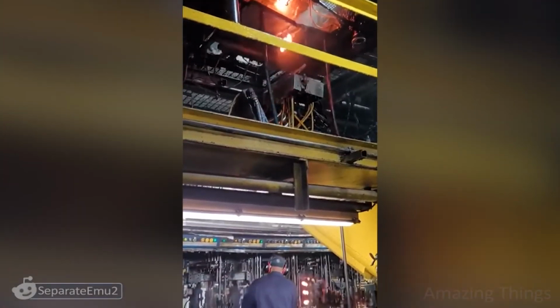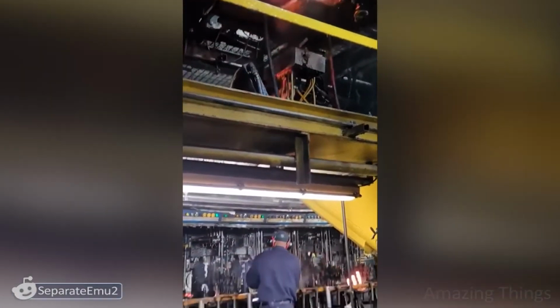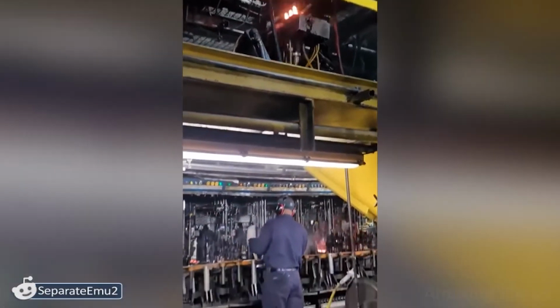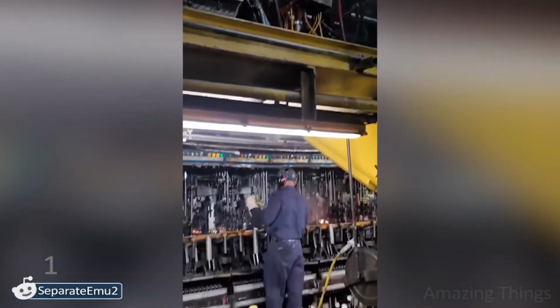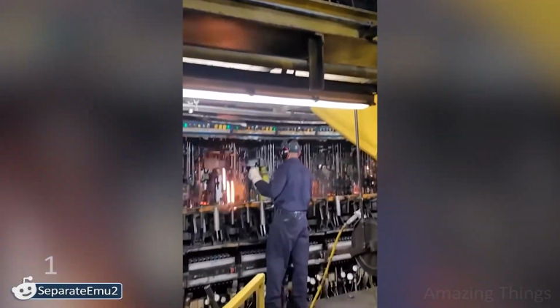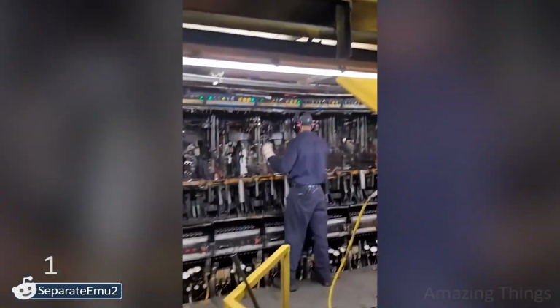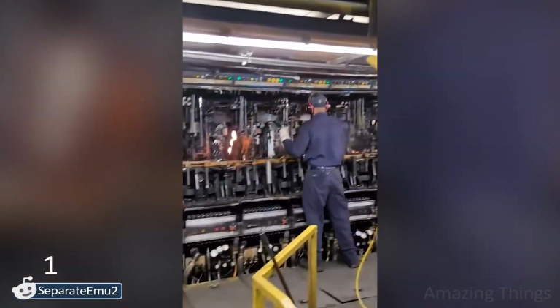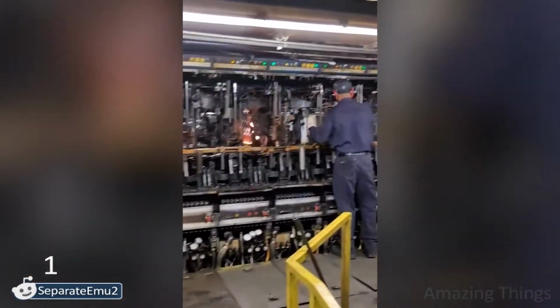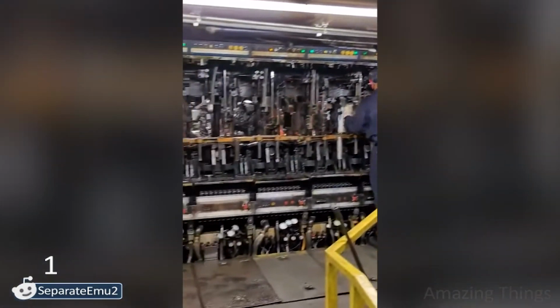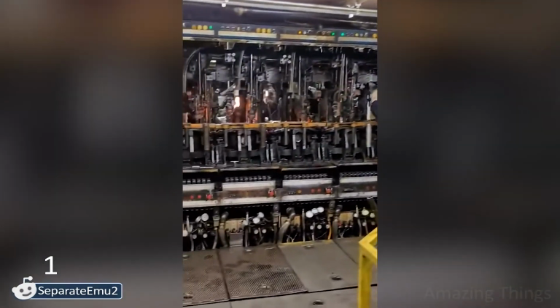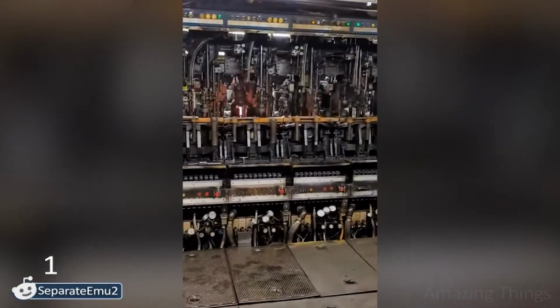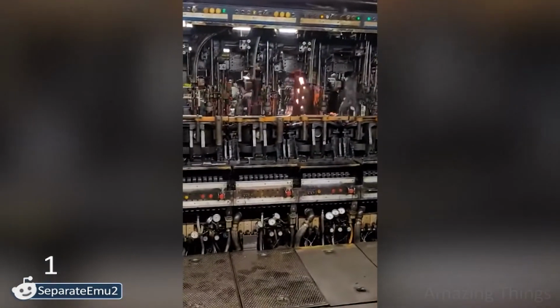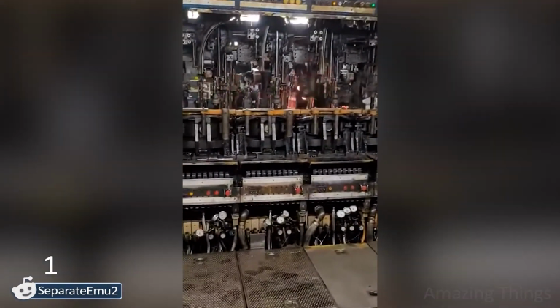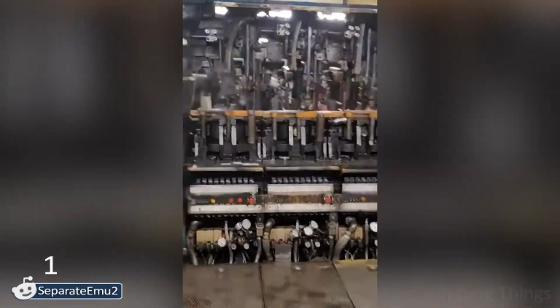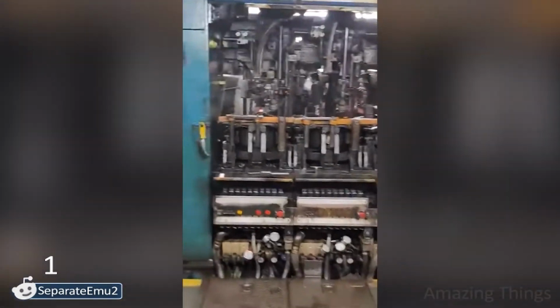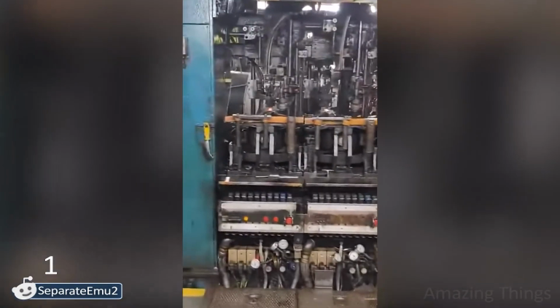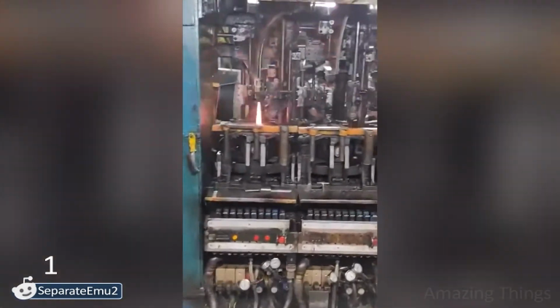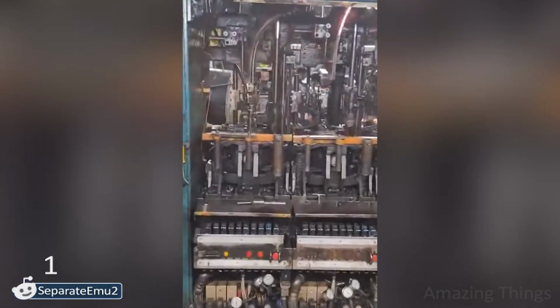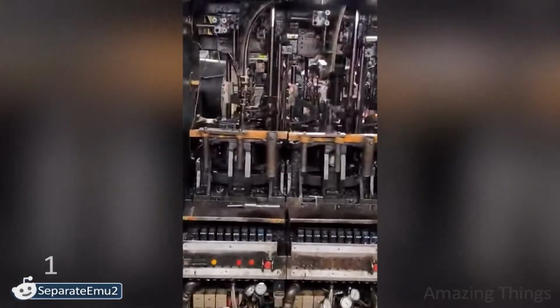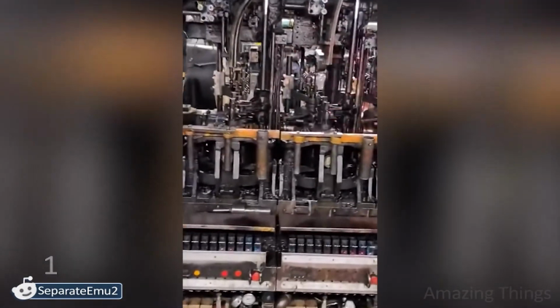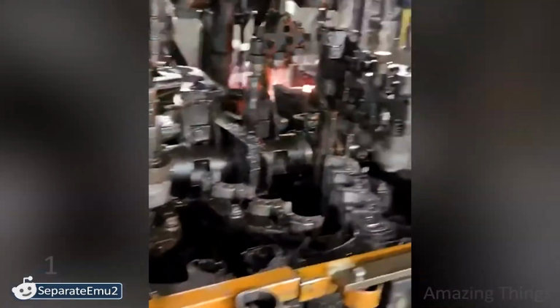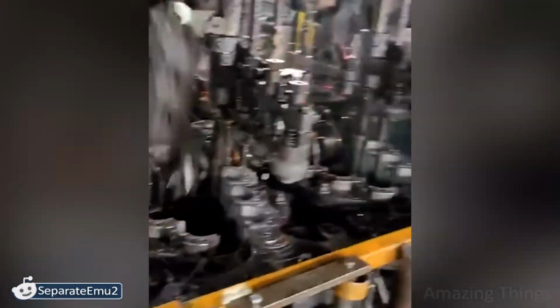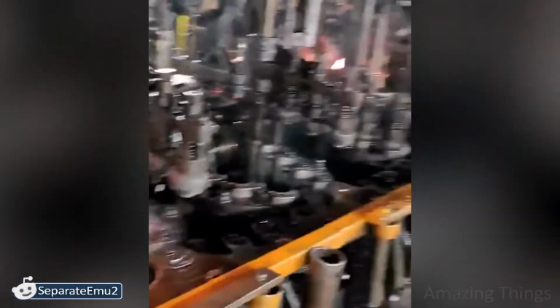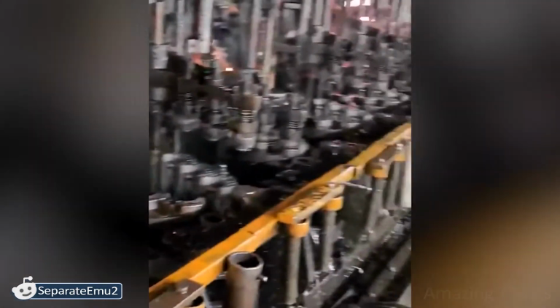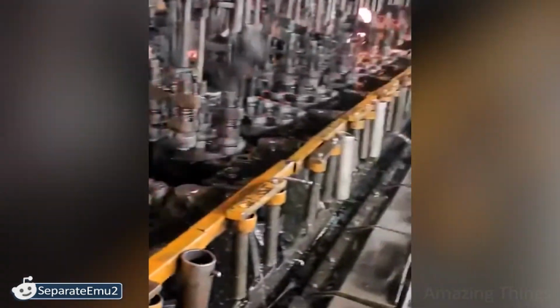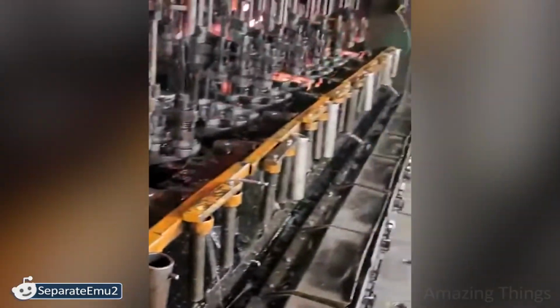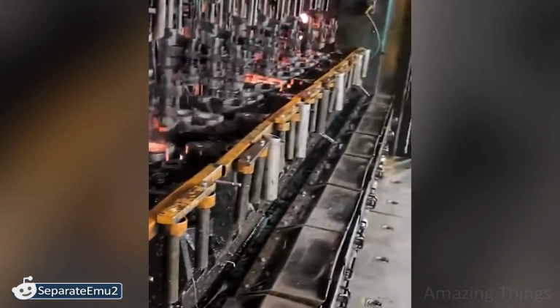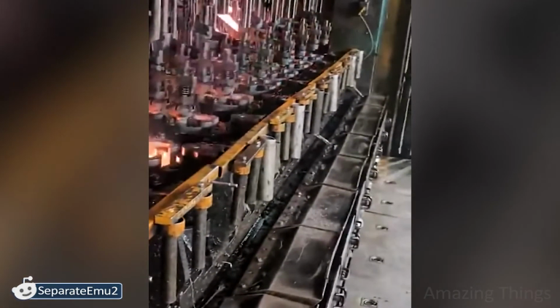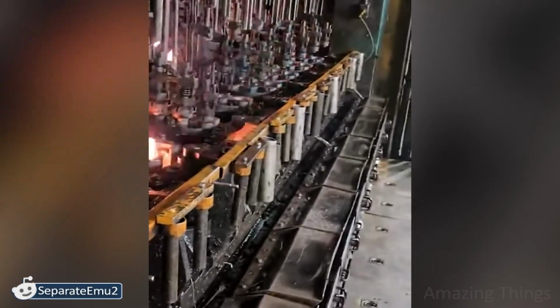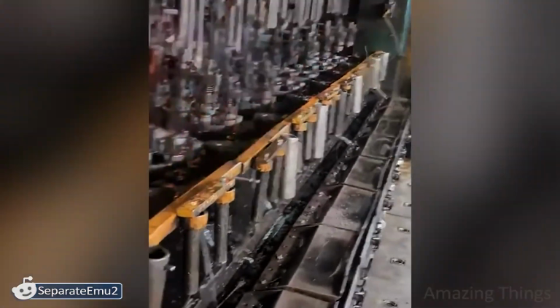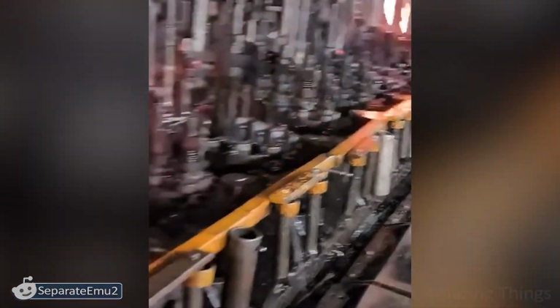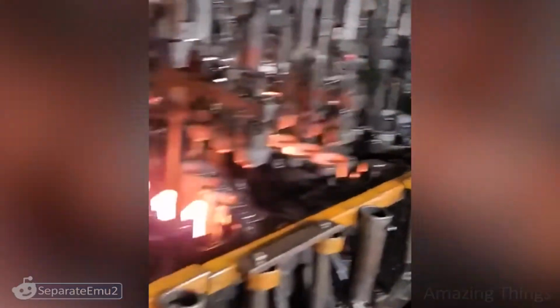Imagine these bright flashes are glass heated at 900 degrees Fahrenheit! This bottle making machine looks like a fantastic one!